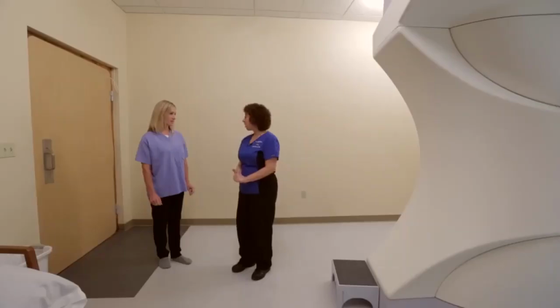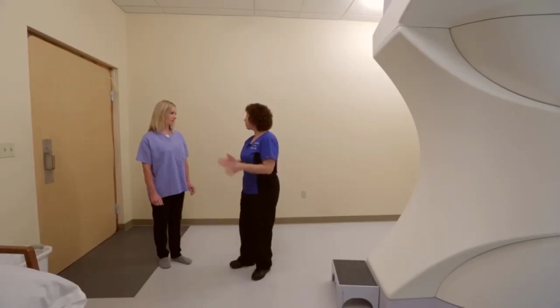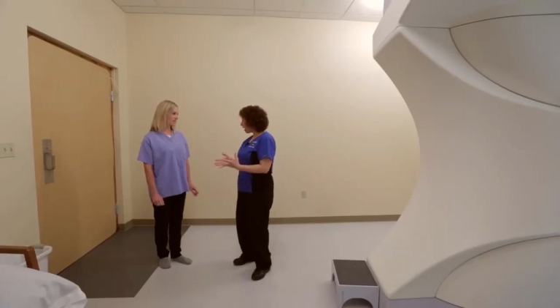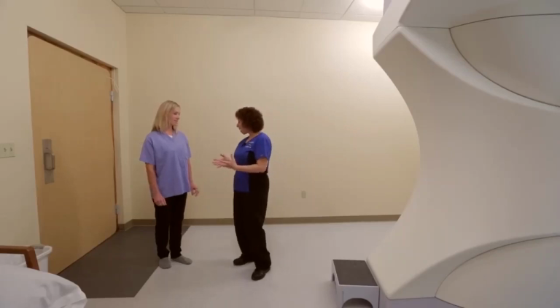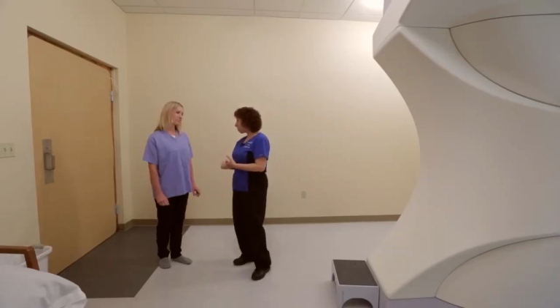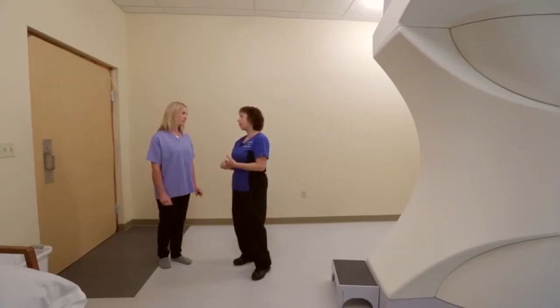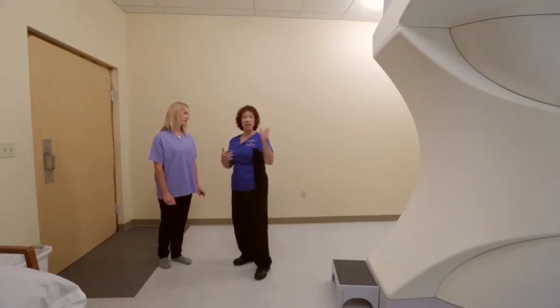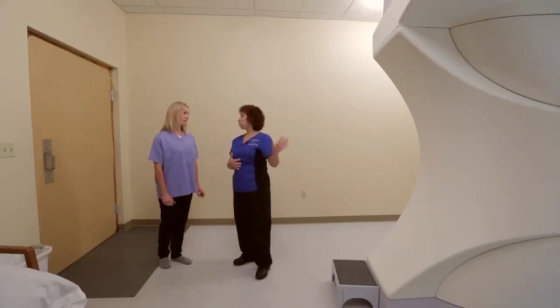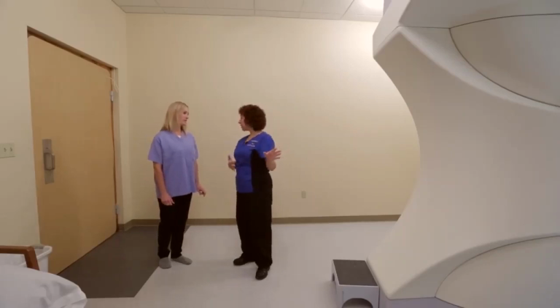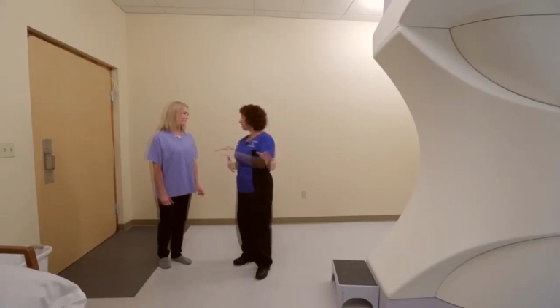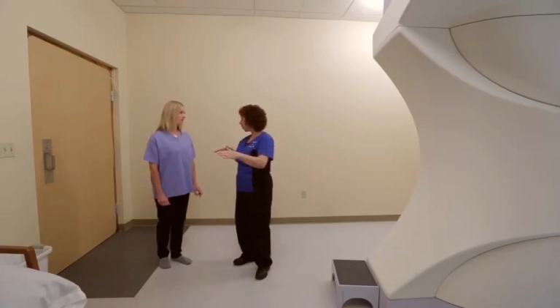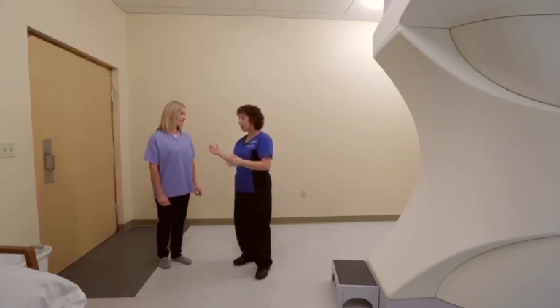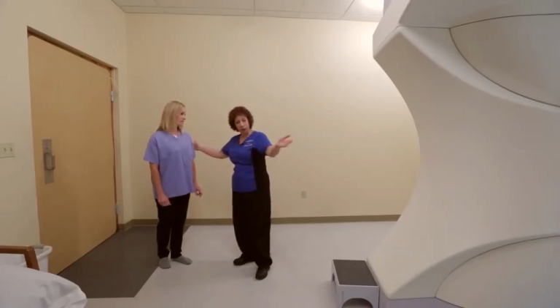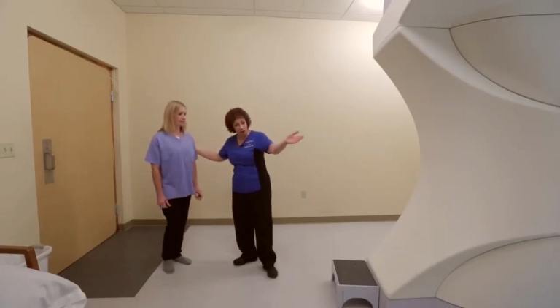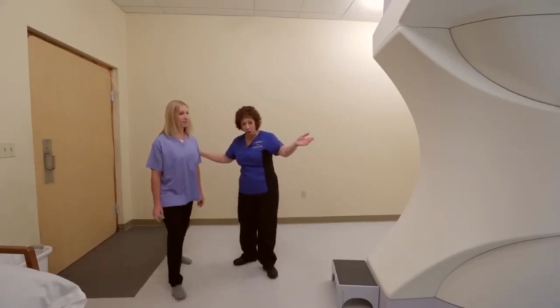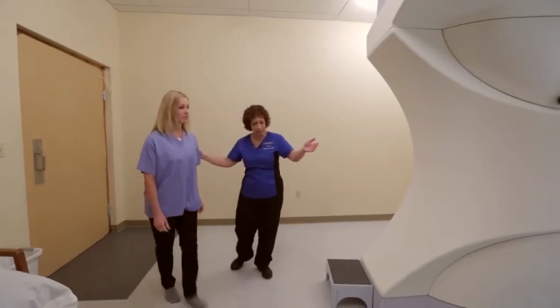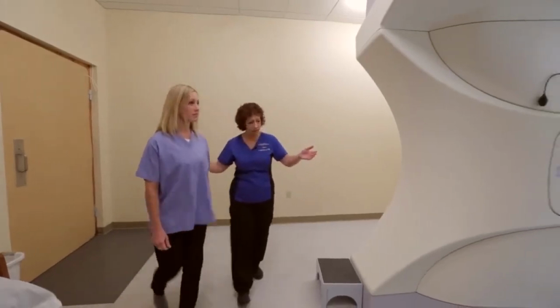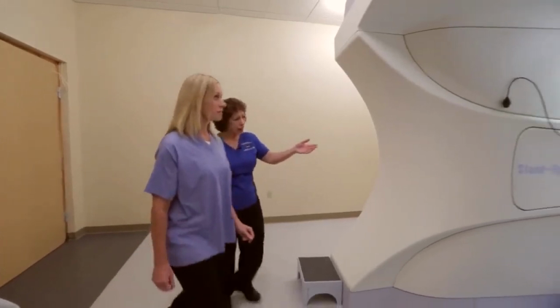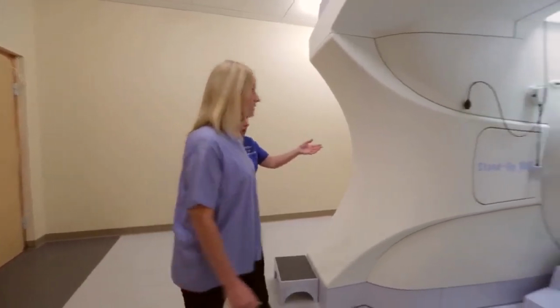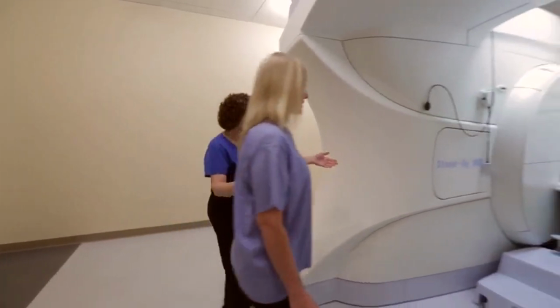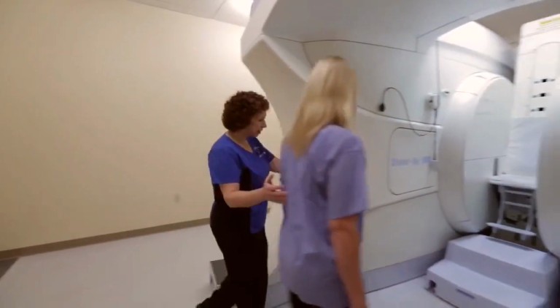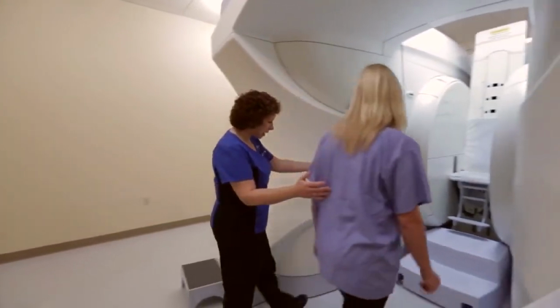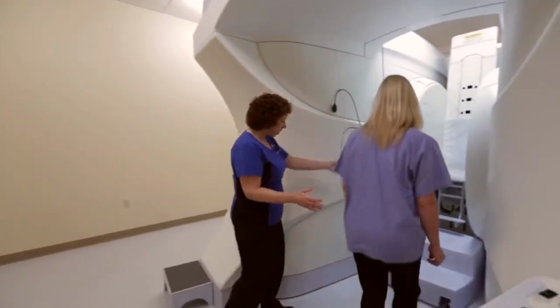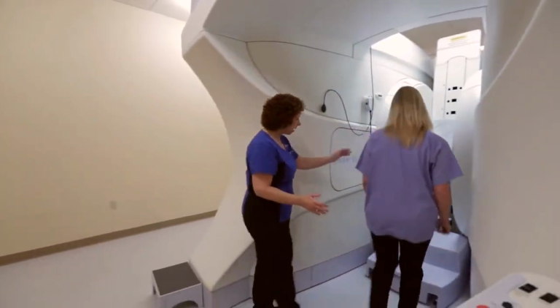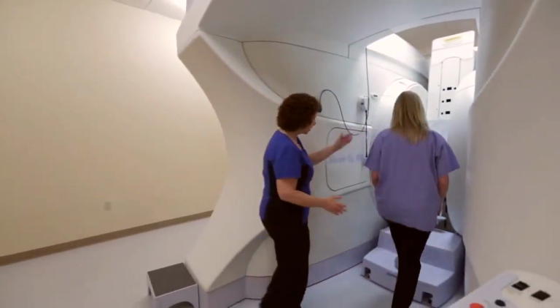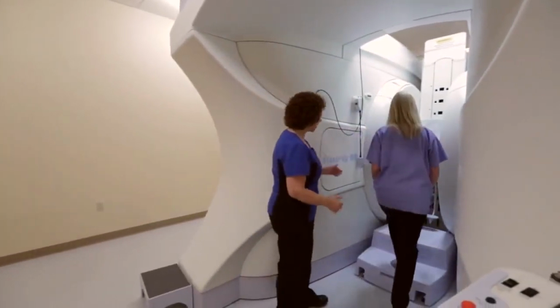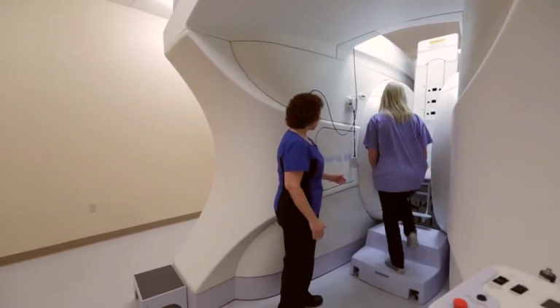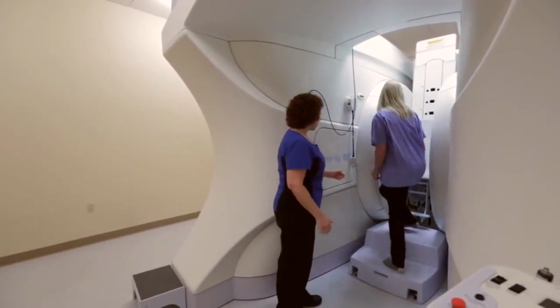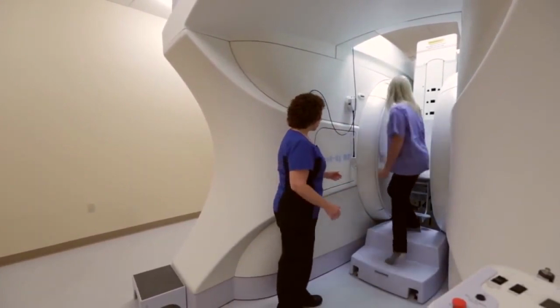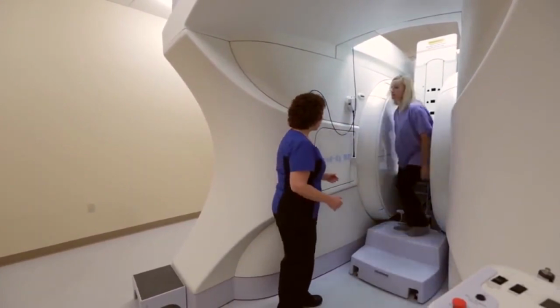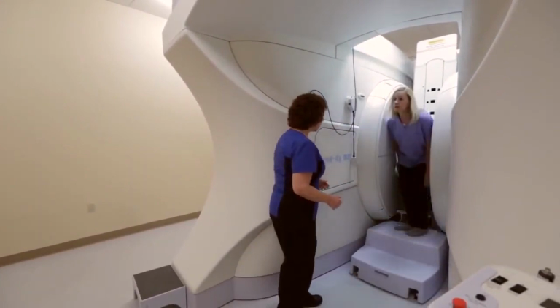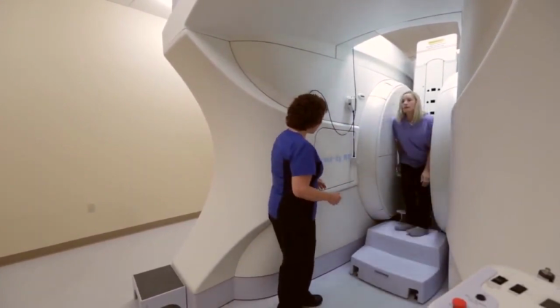Okay Jess, have you ever had an MRI before? Okay, this one's real easy. The Upright MRI allows us to image the patient in the position in which they're experiencing pain, whether that be upright in a seated position or lying on their back.